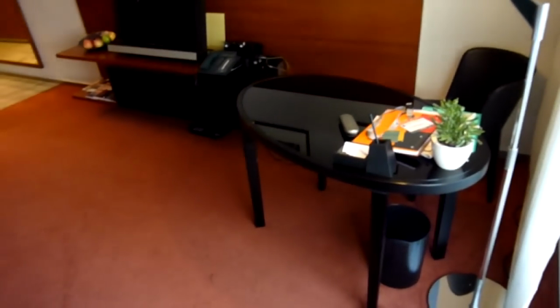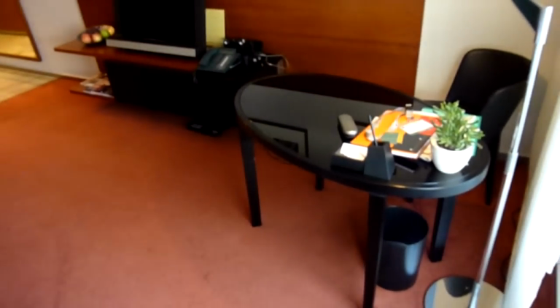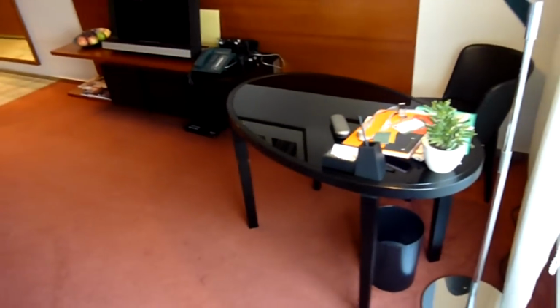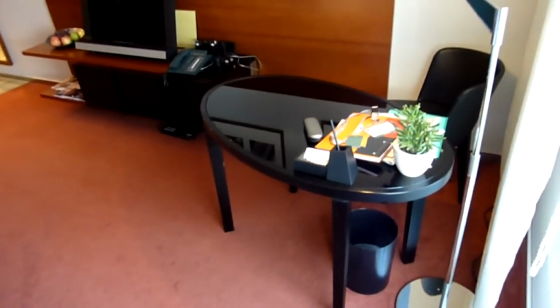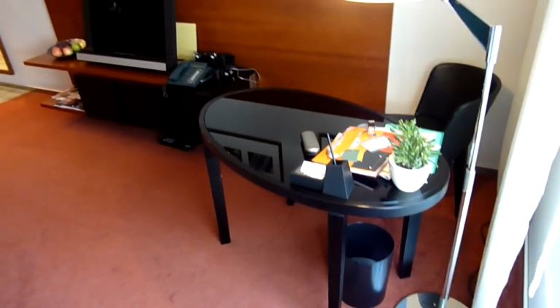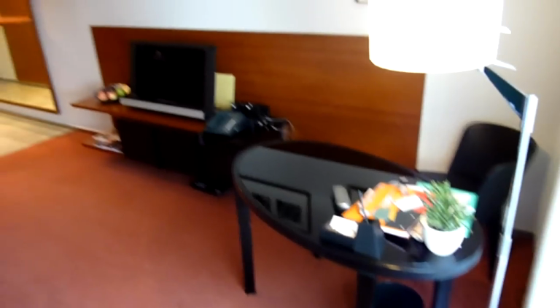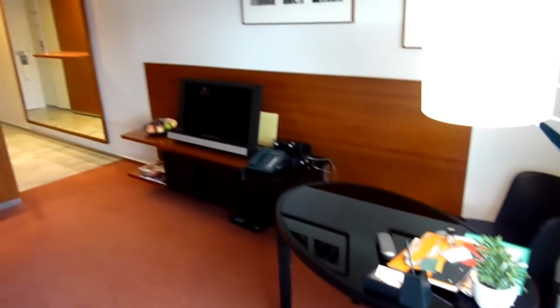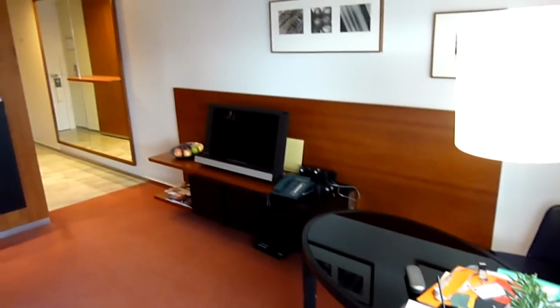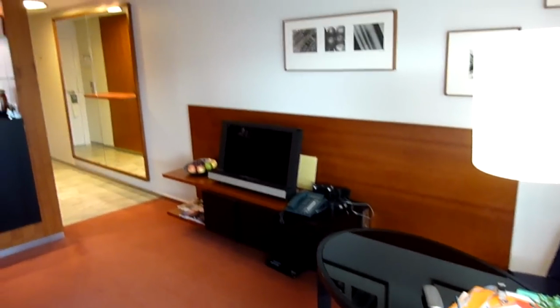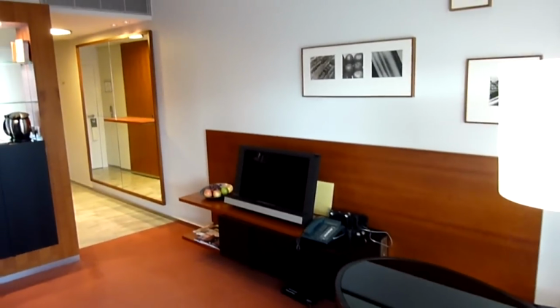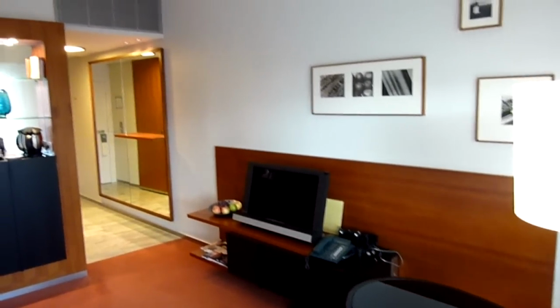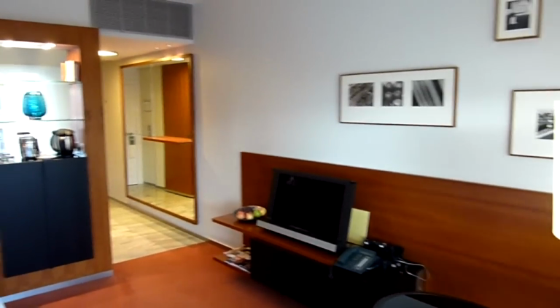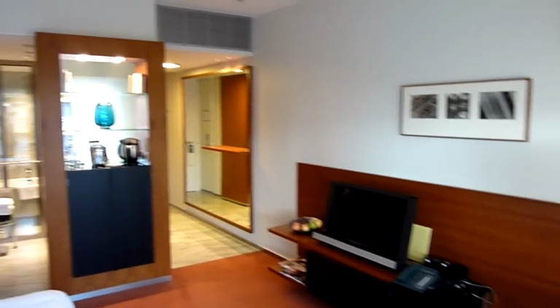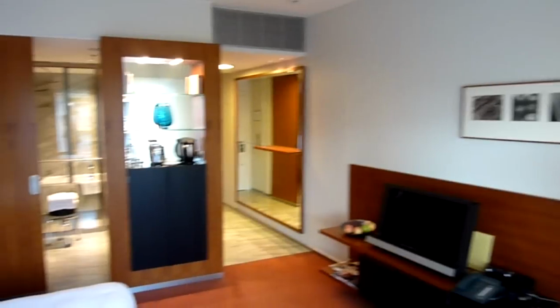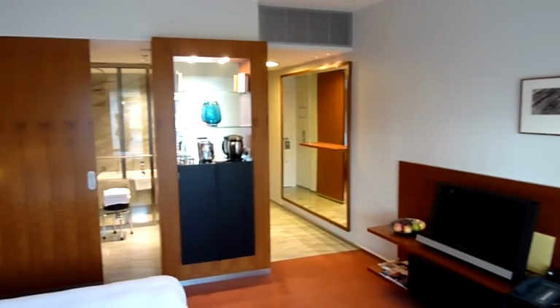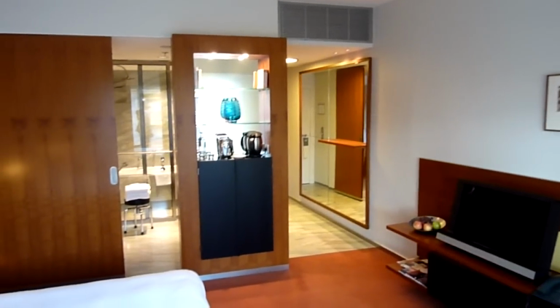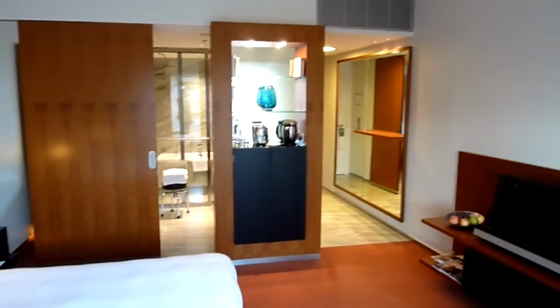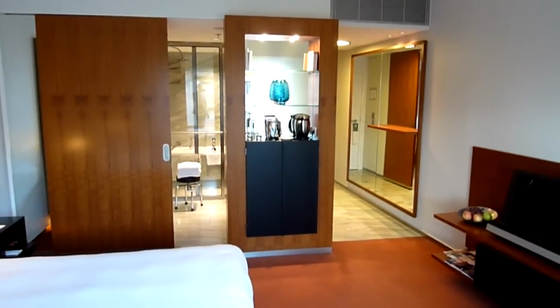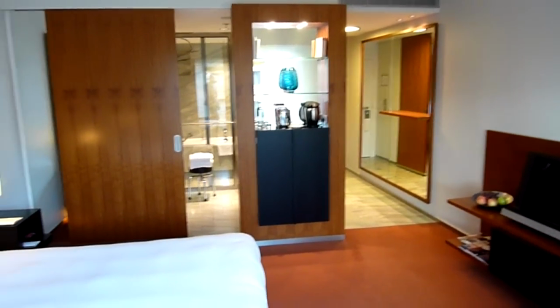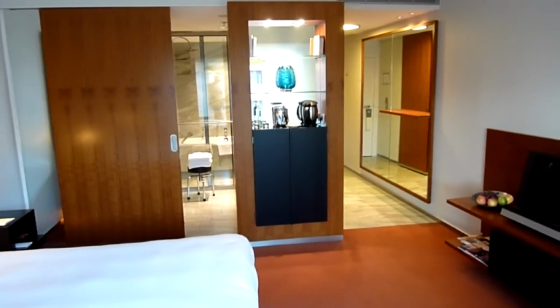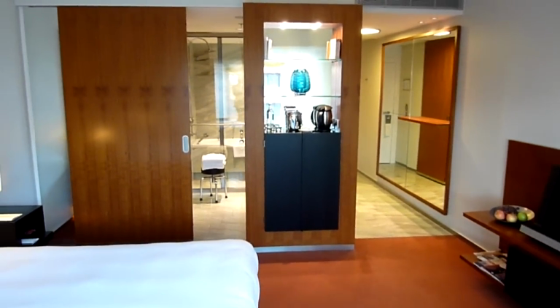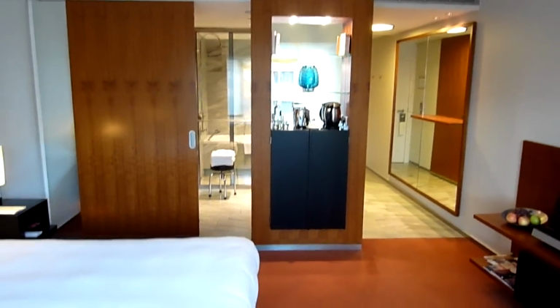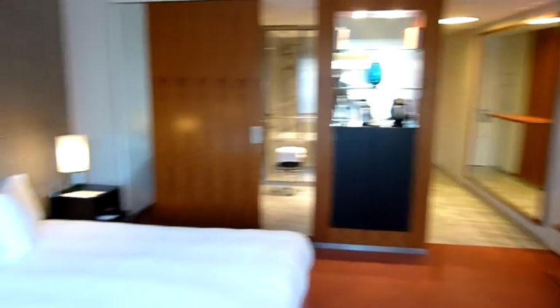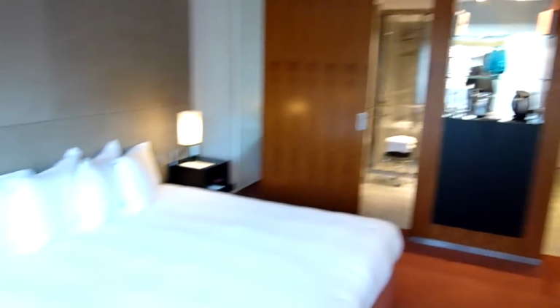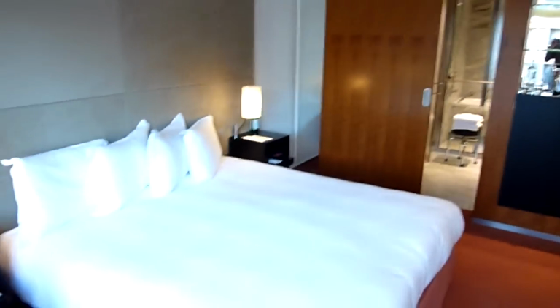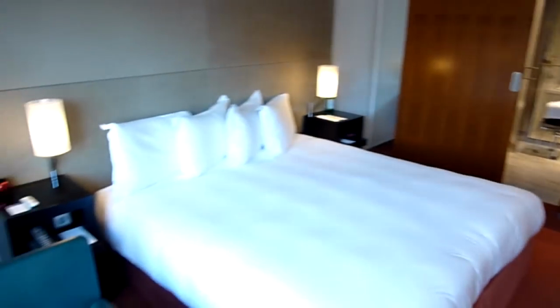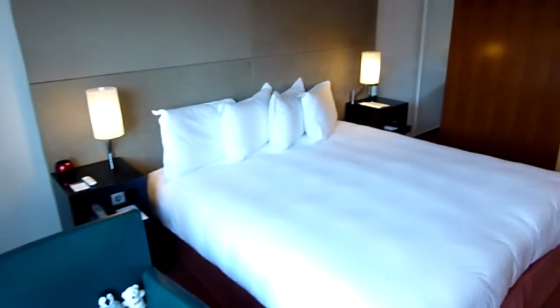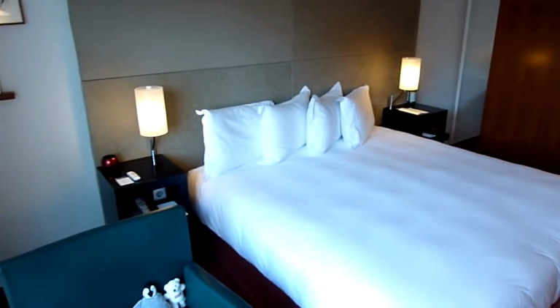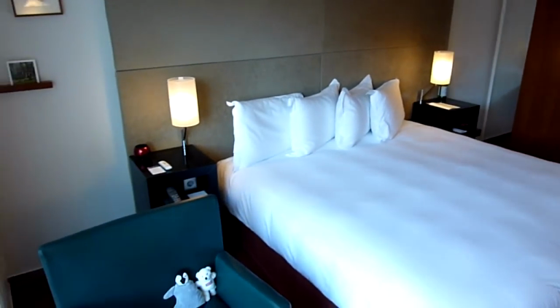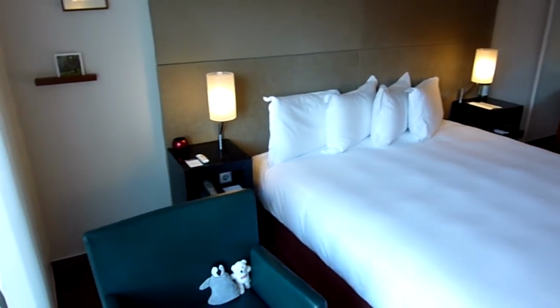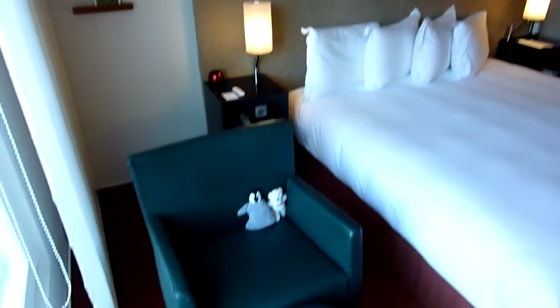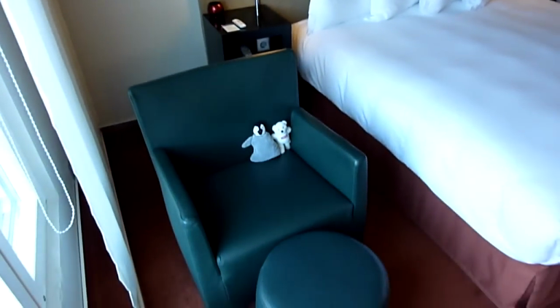It's a club room. You have a nice desk, a beautiful flat screen television, and your tea and coffee making facilities. As you can see, it's a pretty big room — very modern, with a huge, very comfortable bed.